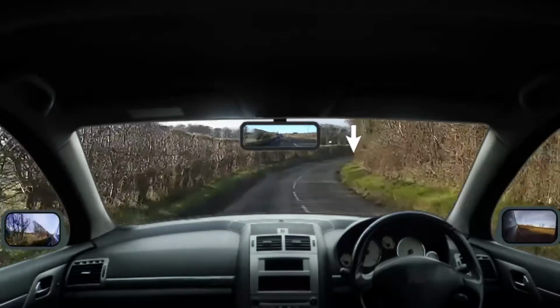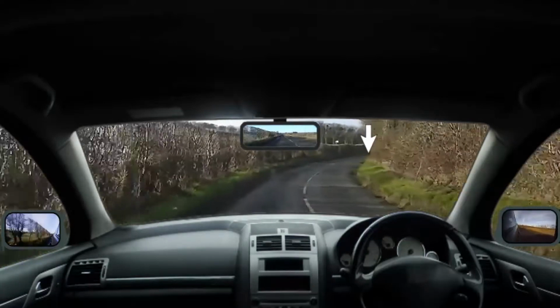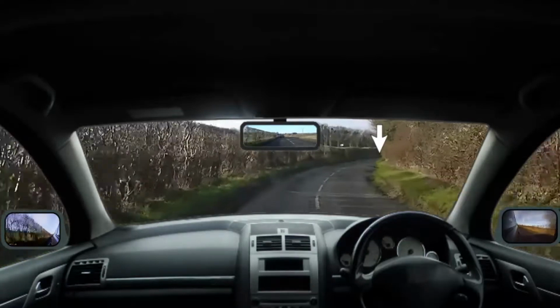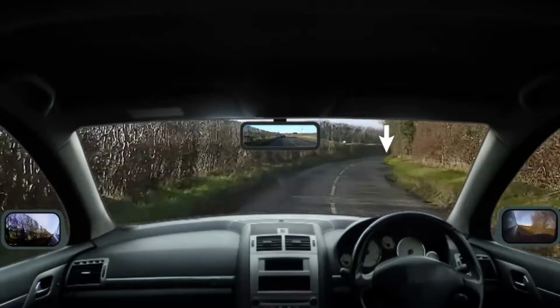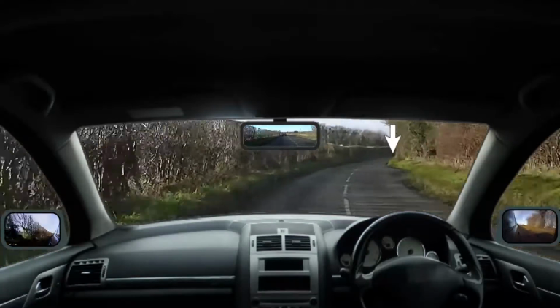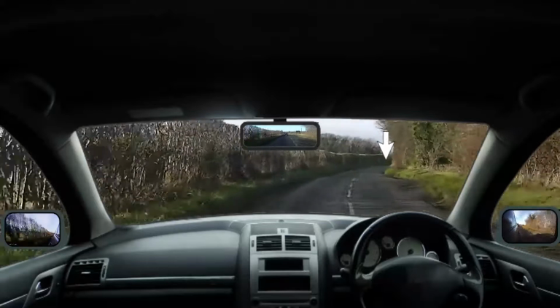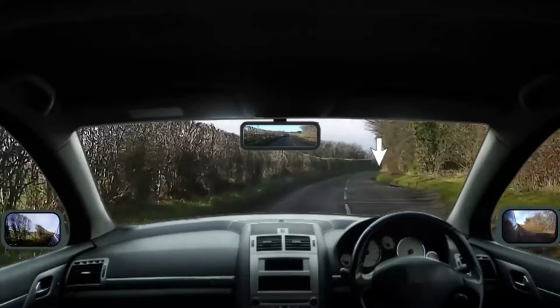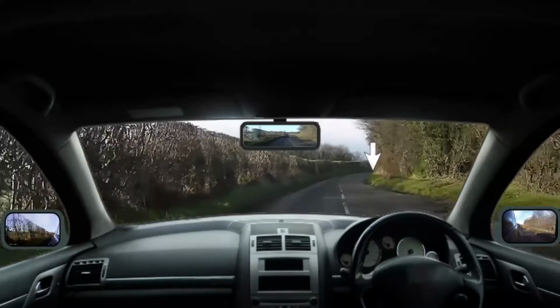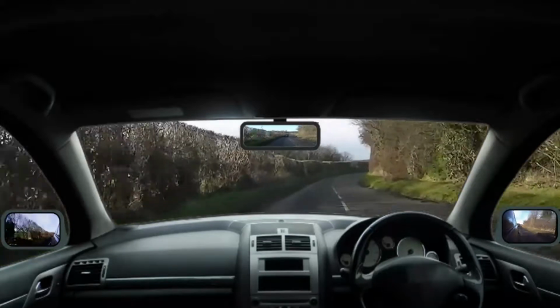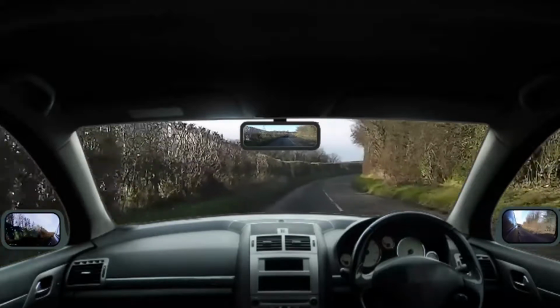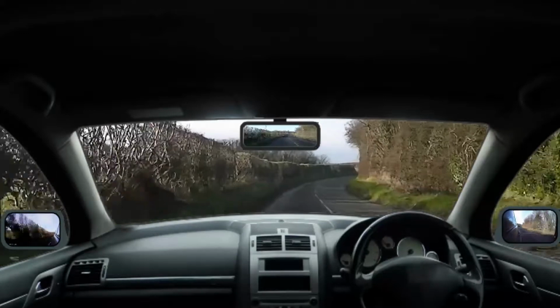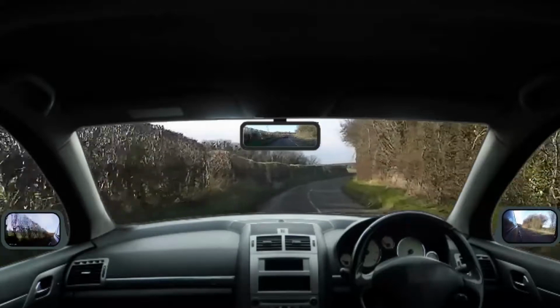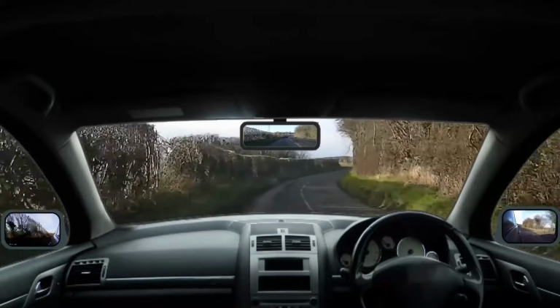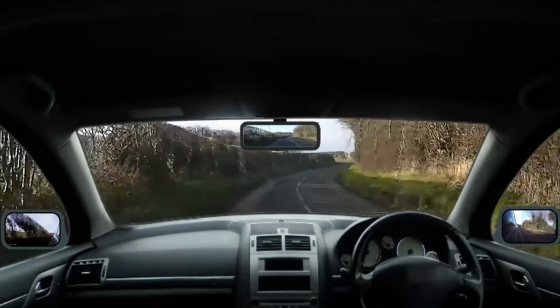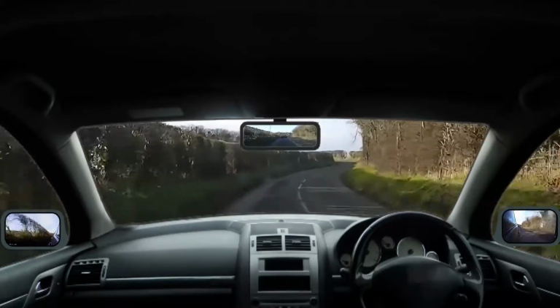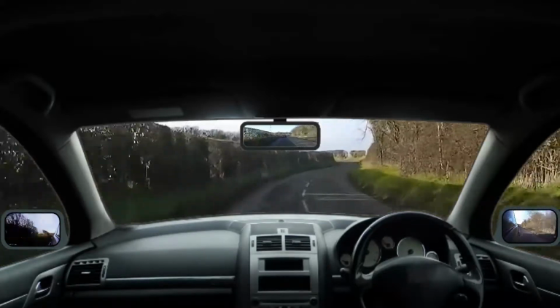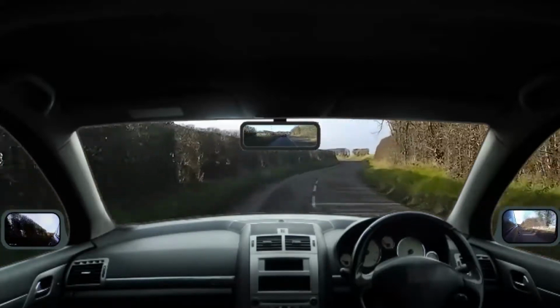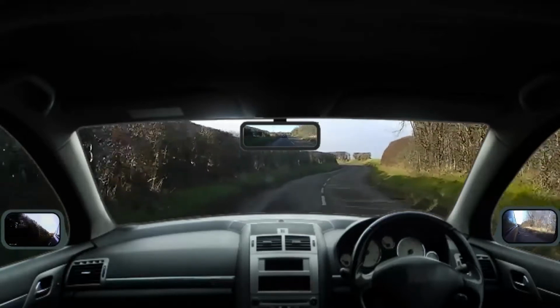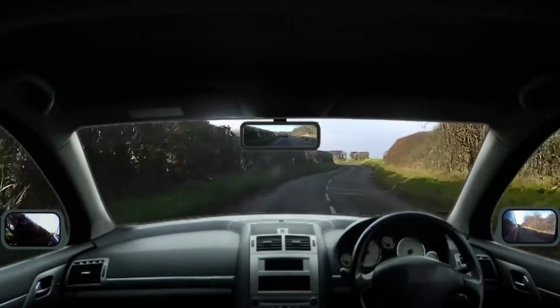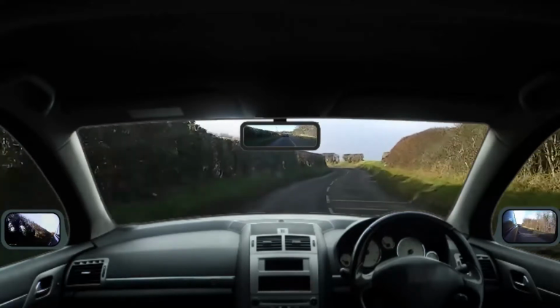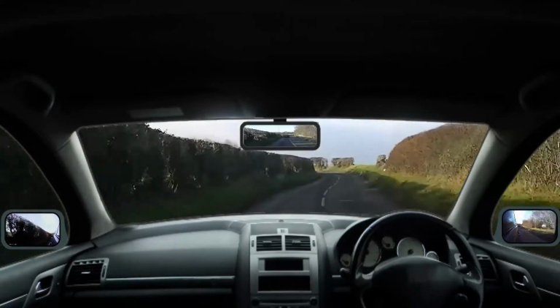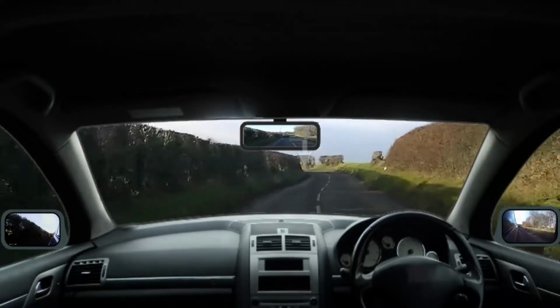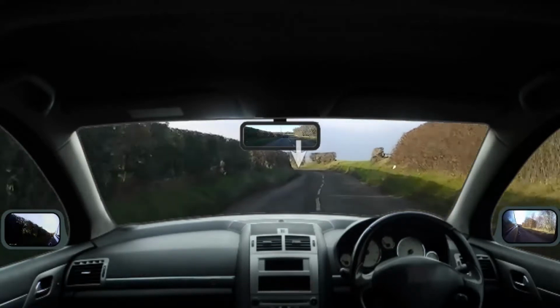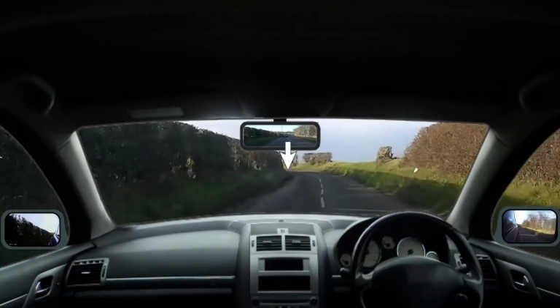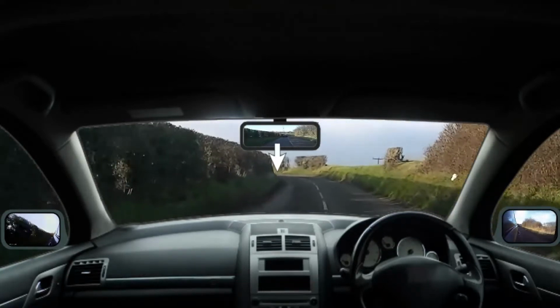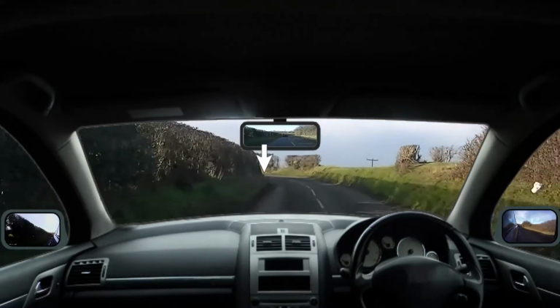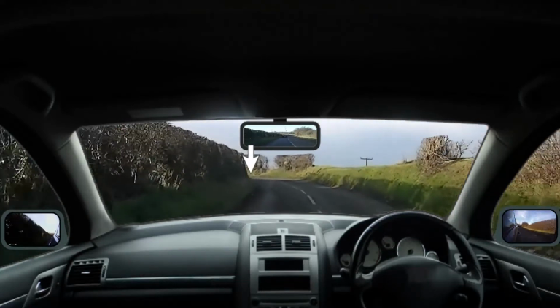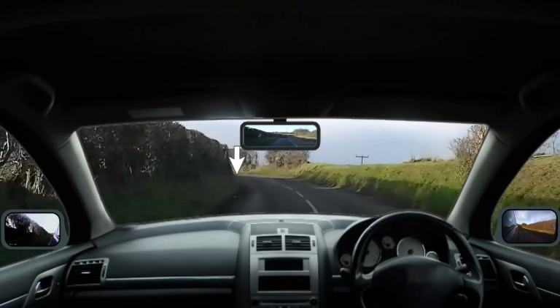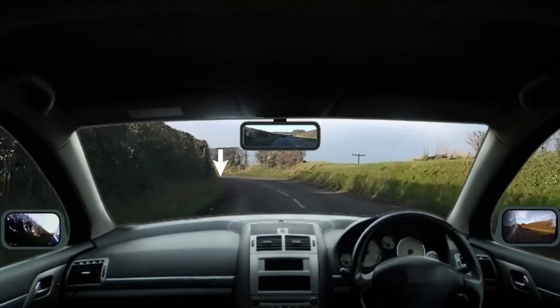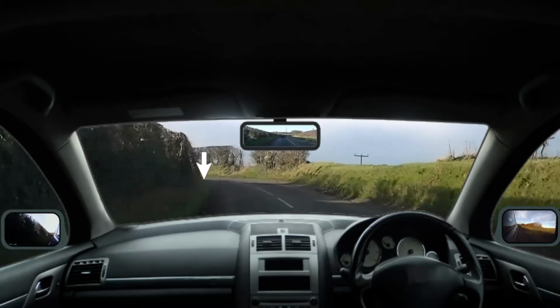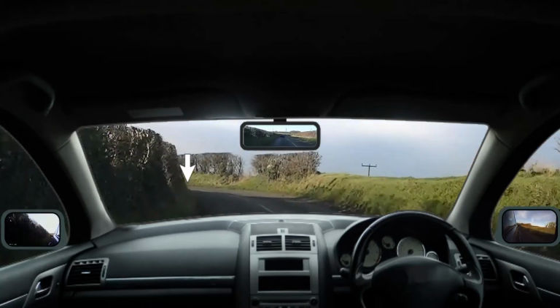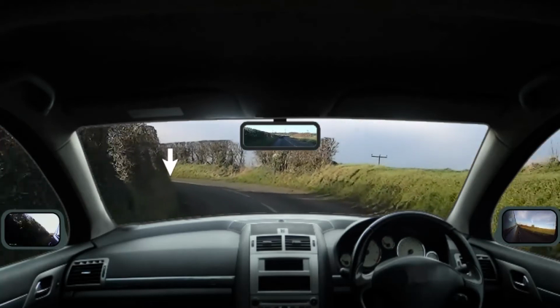If the limit point appears to be maintaining the same distance from you or moving away from you, then you're approaching the bend at an appropriate speed. Here the limit point appears to be getting closer, so the driver needs to slow down.